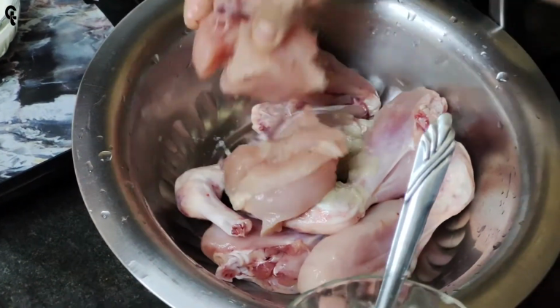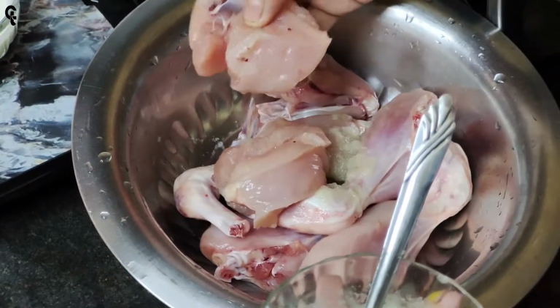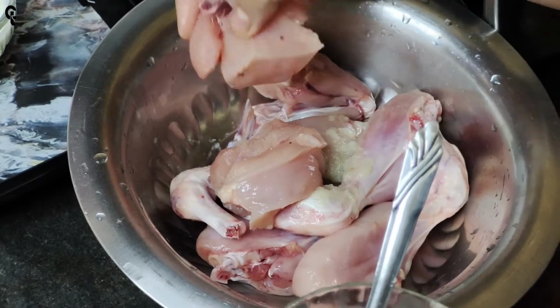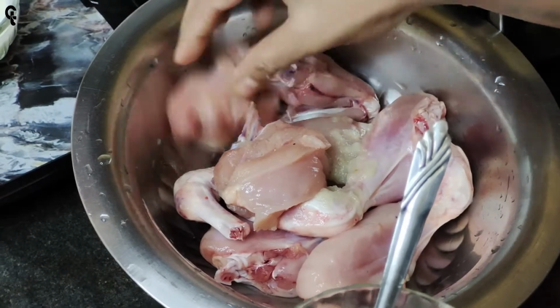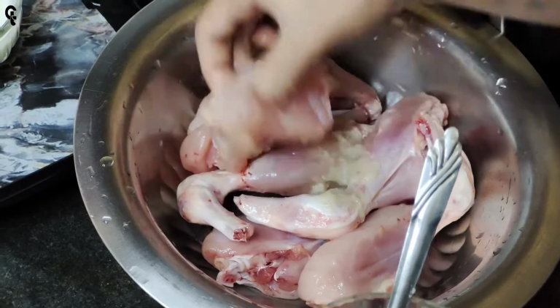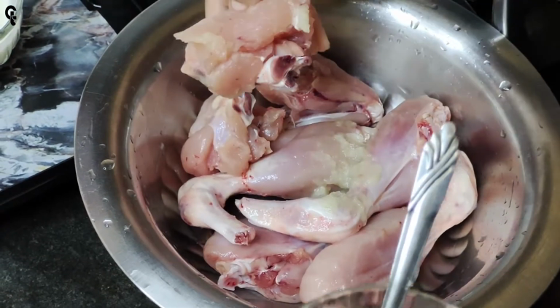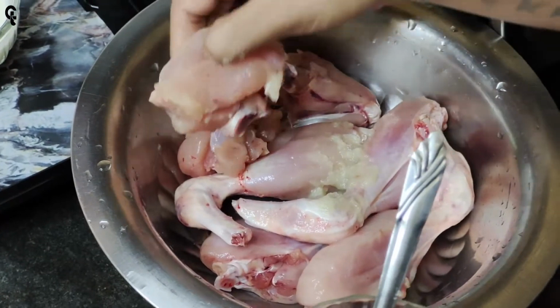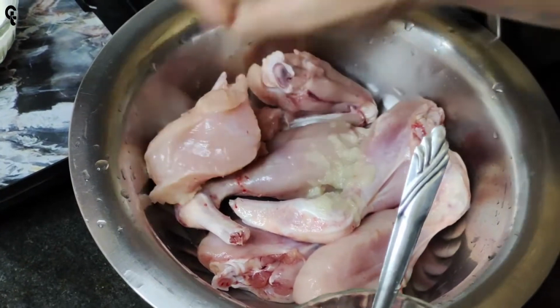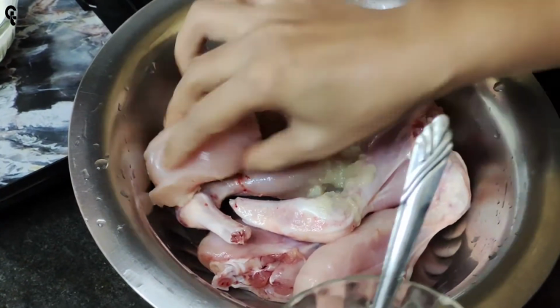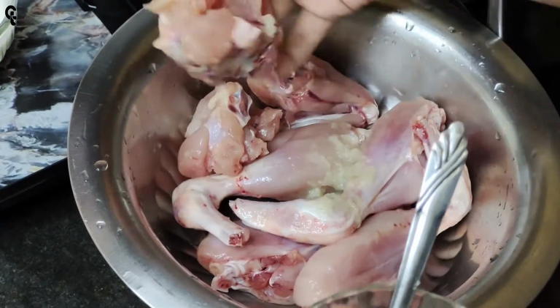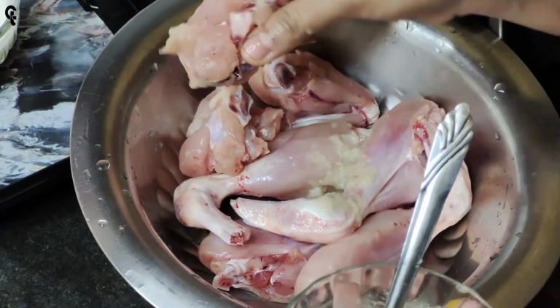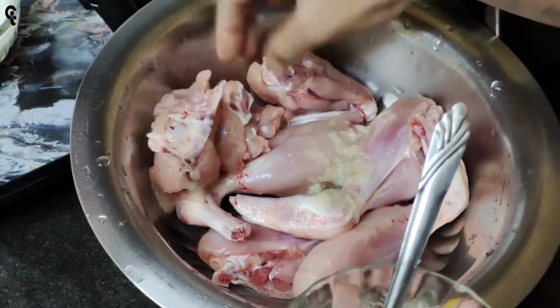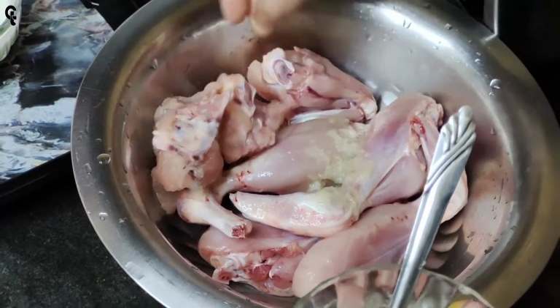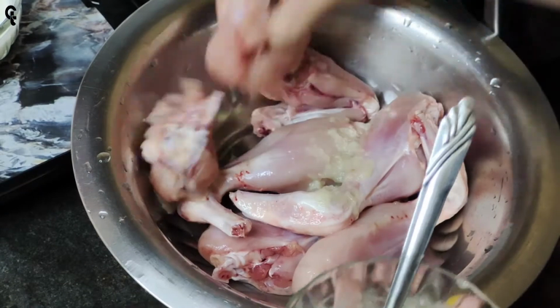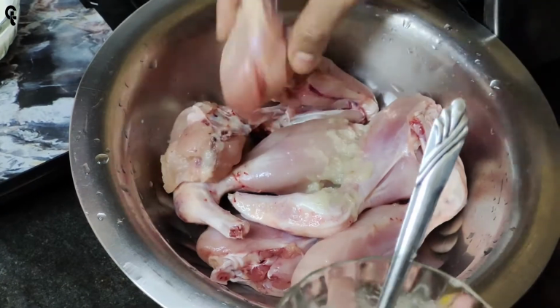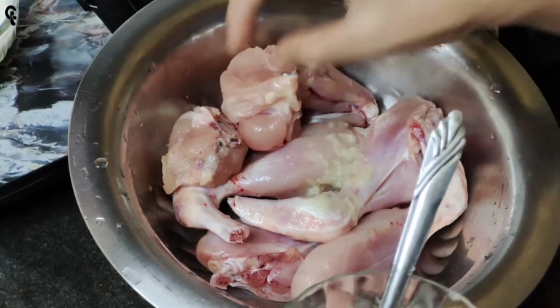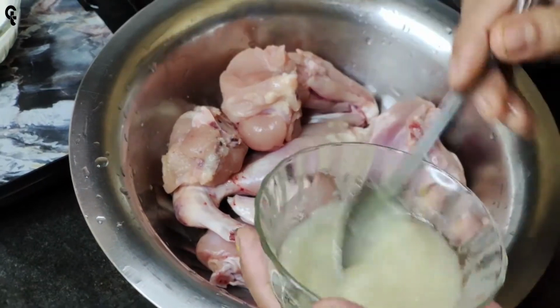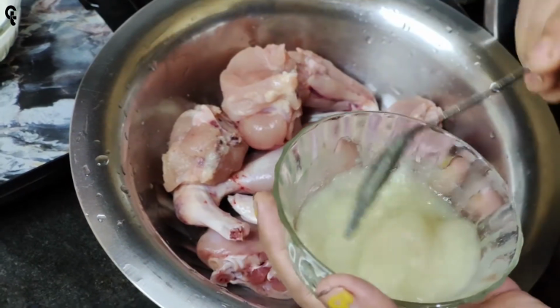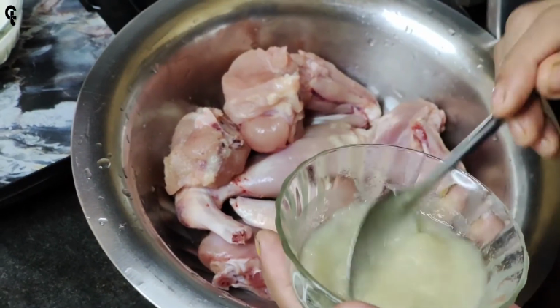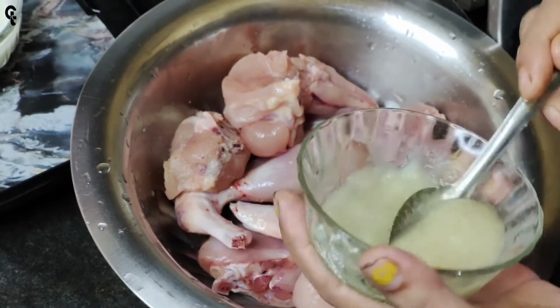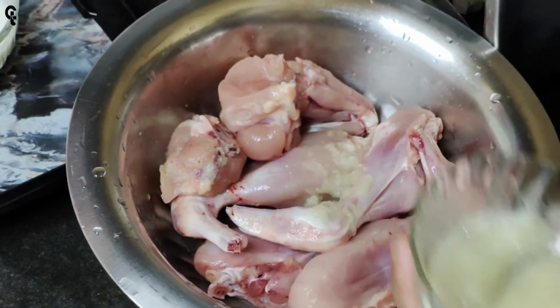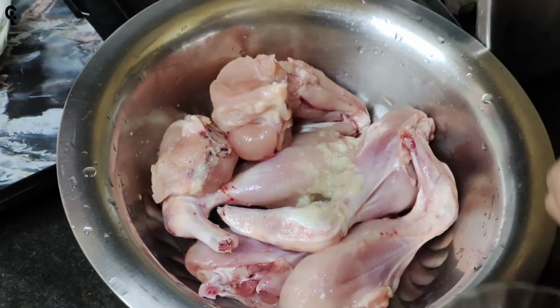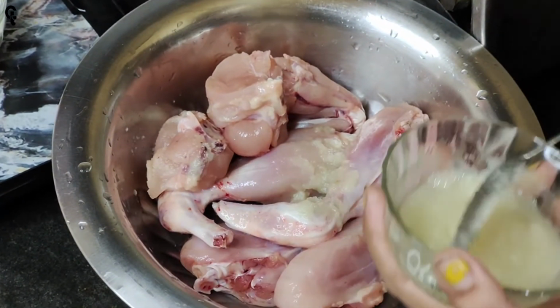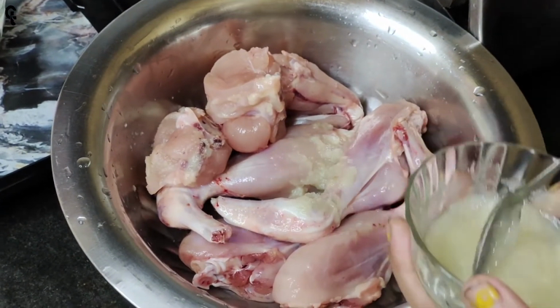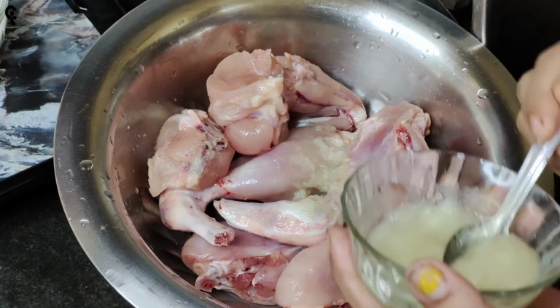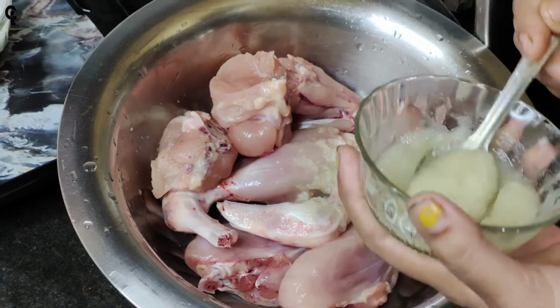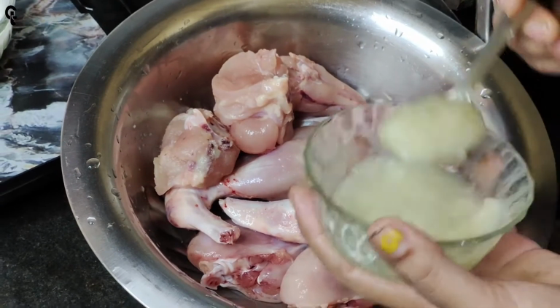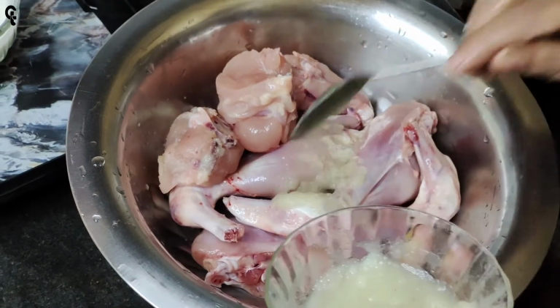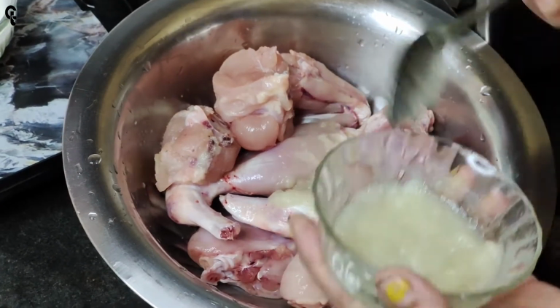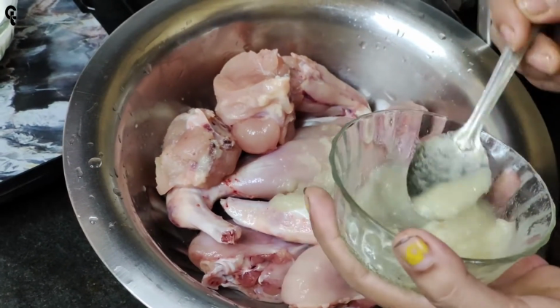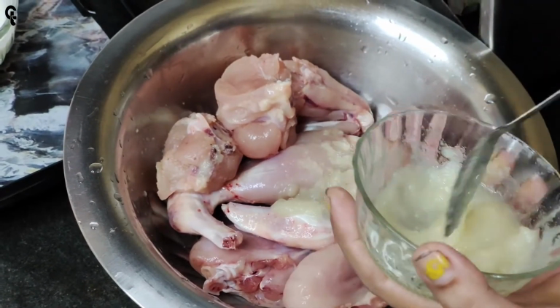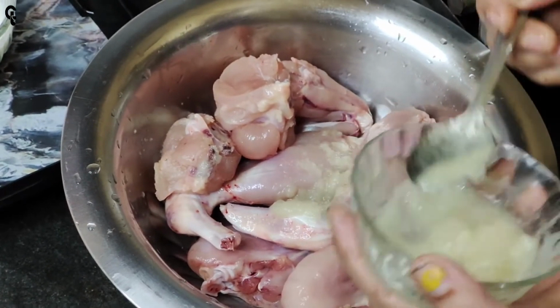Cut the chicken on the cut side, then the chicken will be cut down. Let's put a piece on the cut side. When I came out, we made it — I put it in.